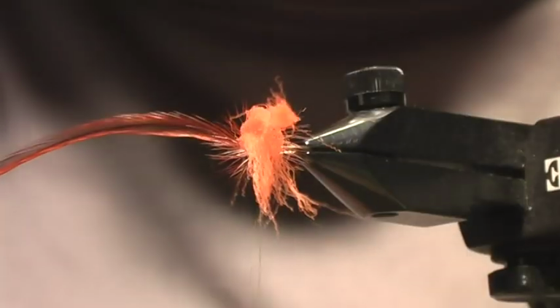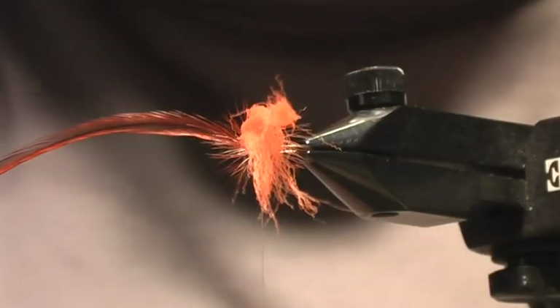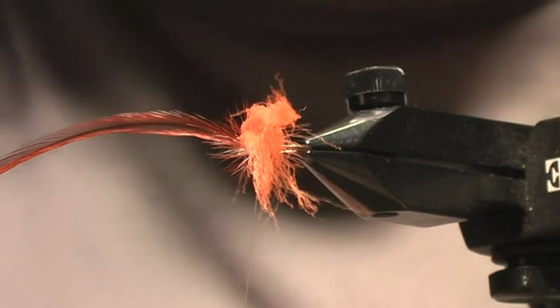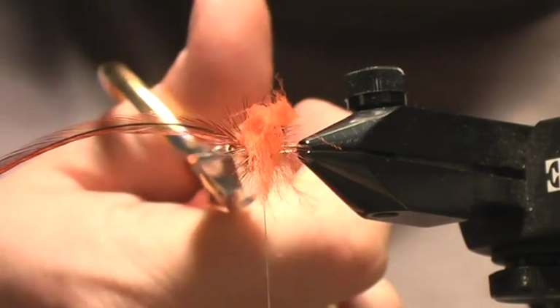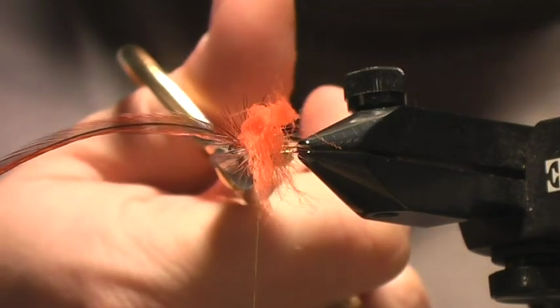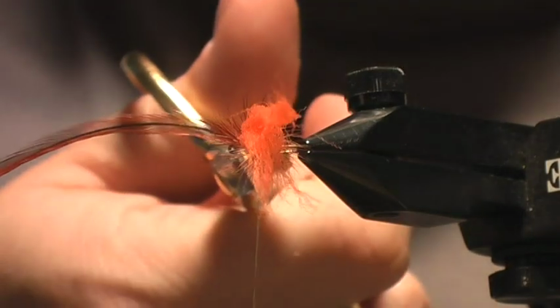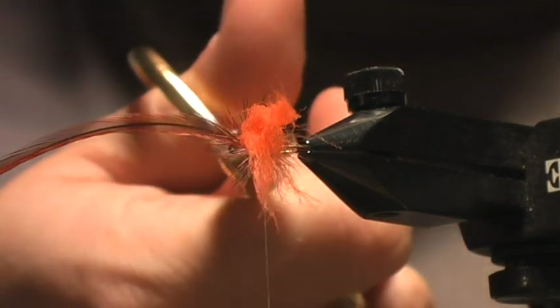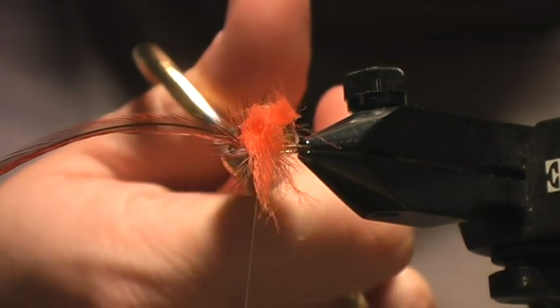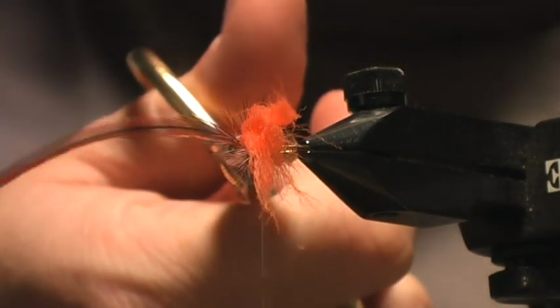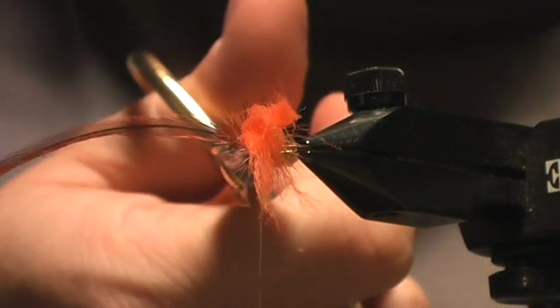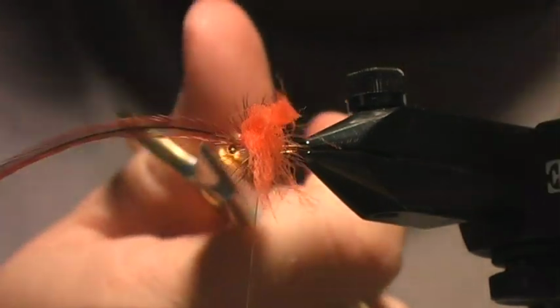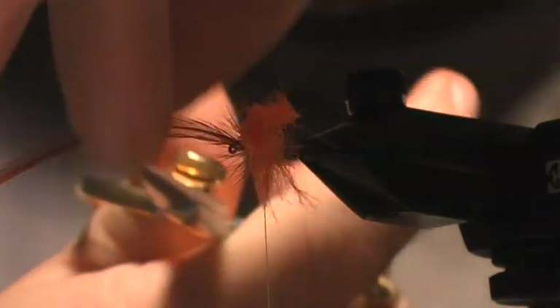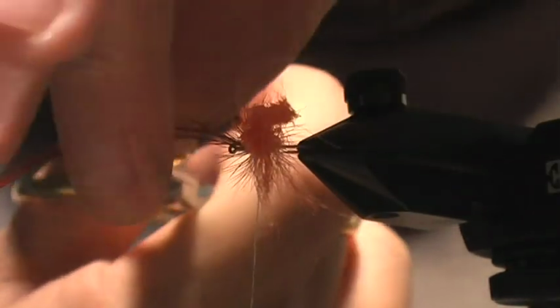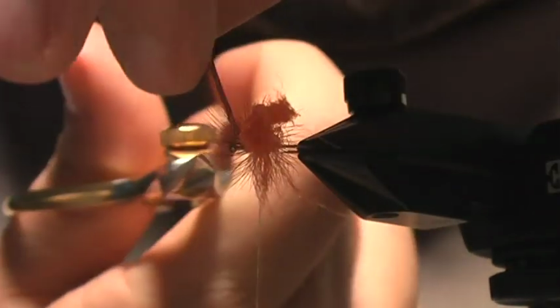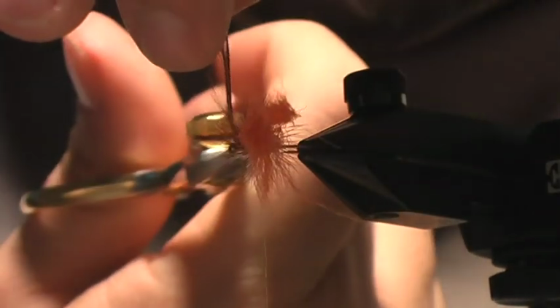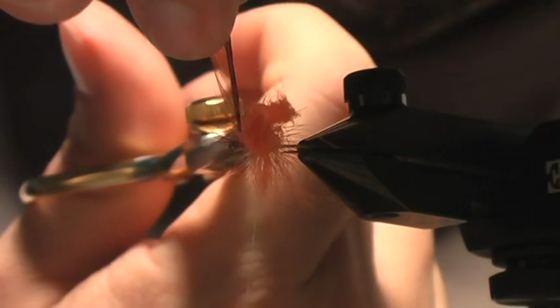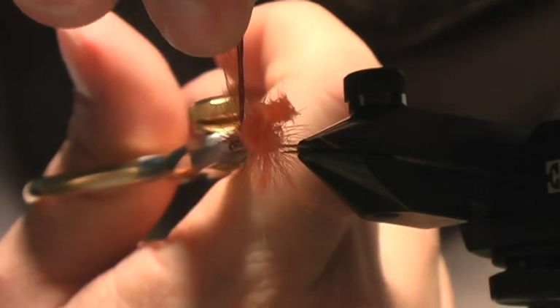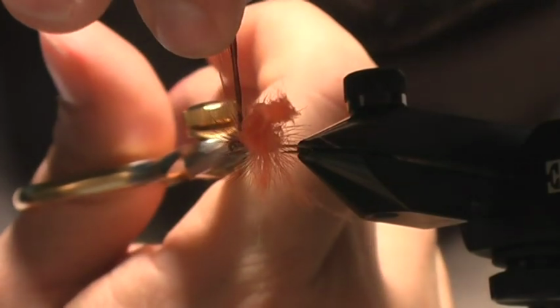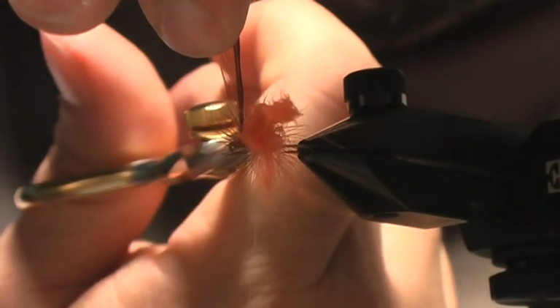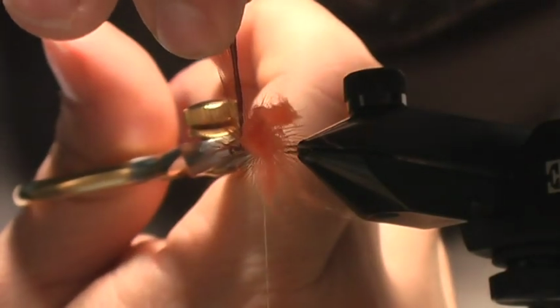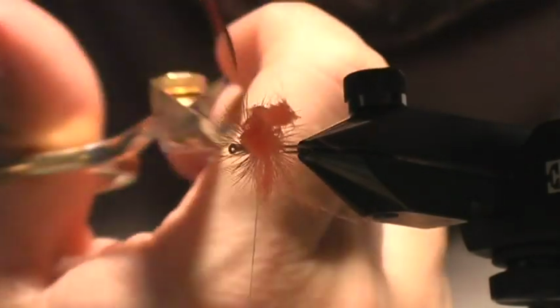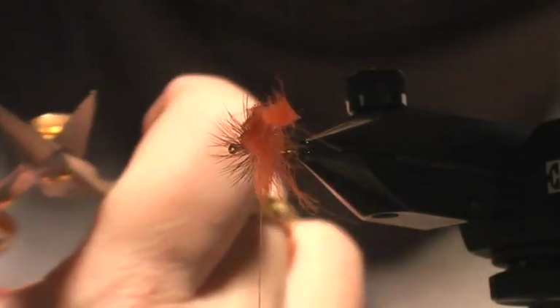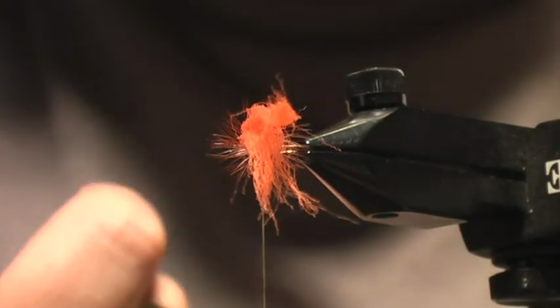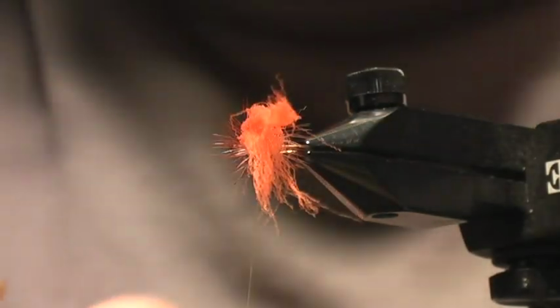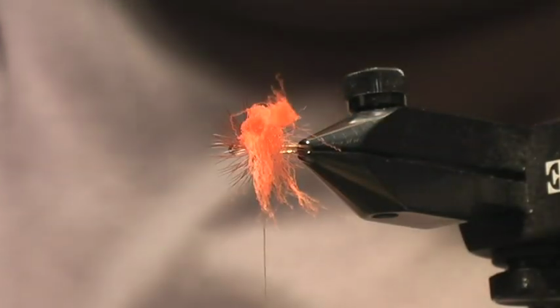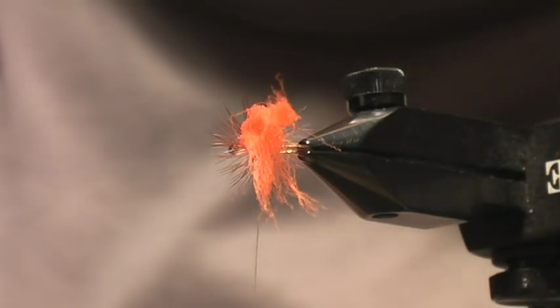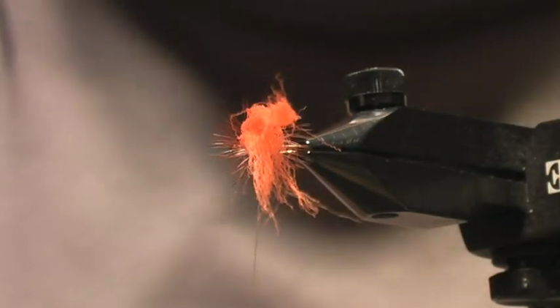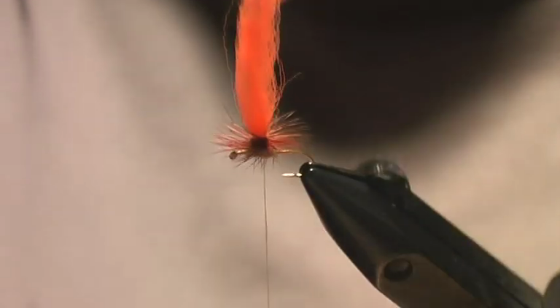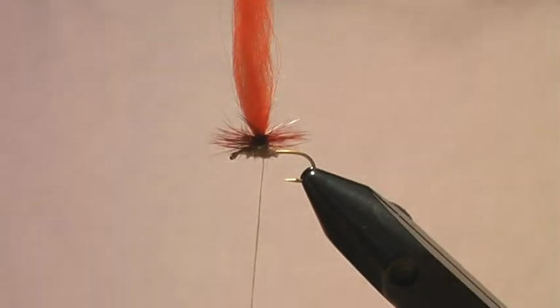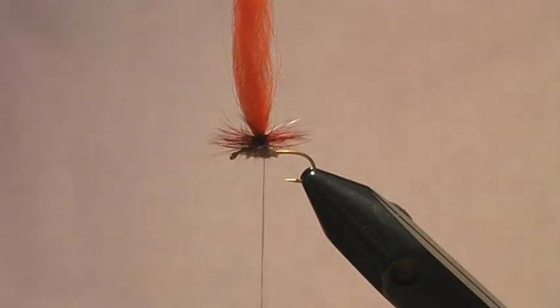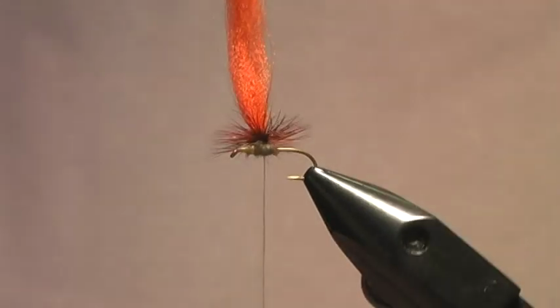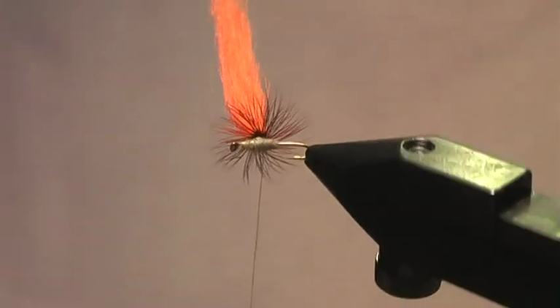Where I tied this in at the eye — right in front of the eye — I'm going to go in and snip the hackle off. Now that the hackle is snipped off, you can see I've got my nice little parachute there.